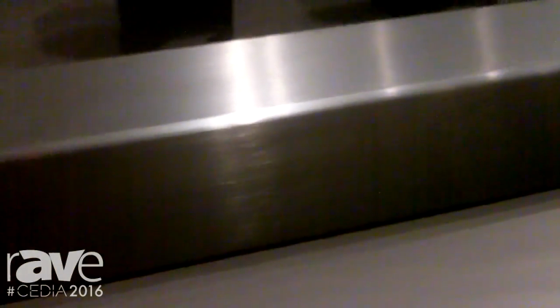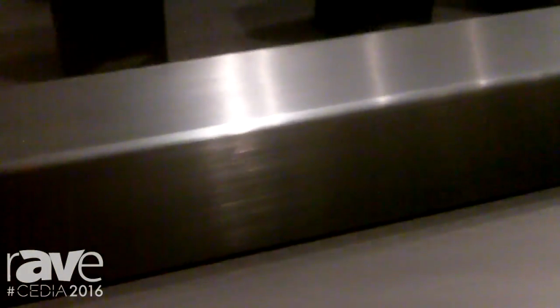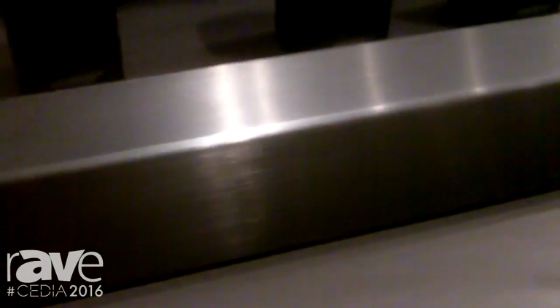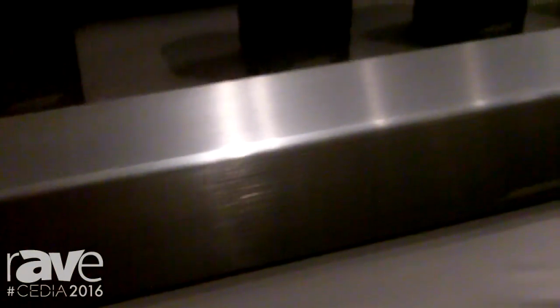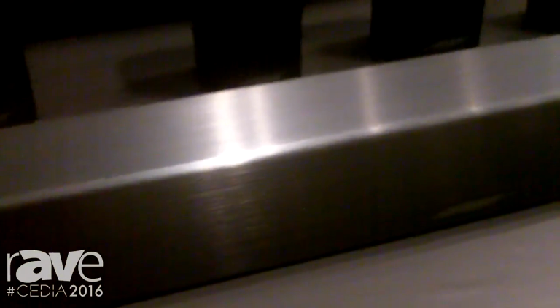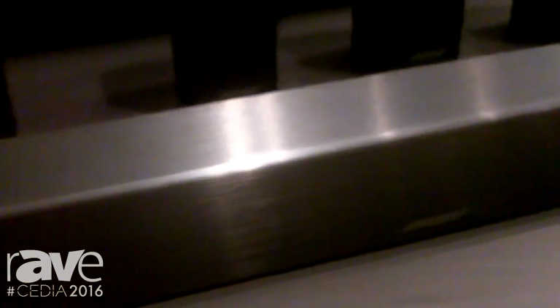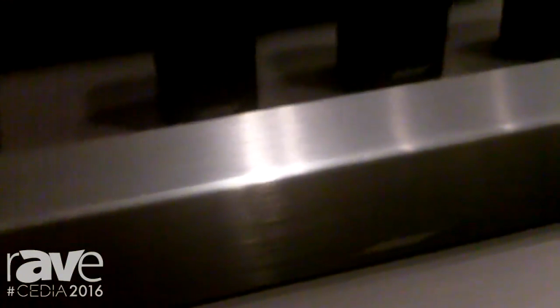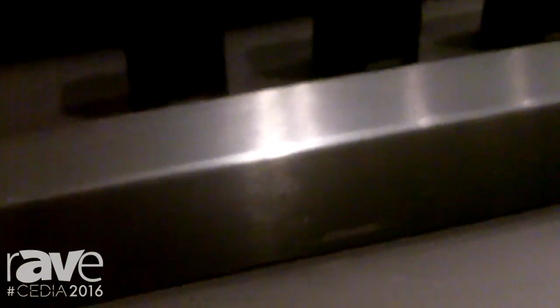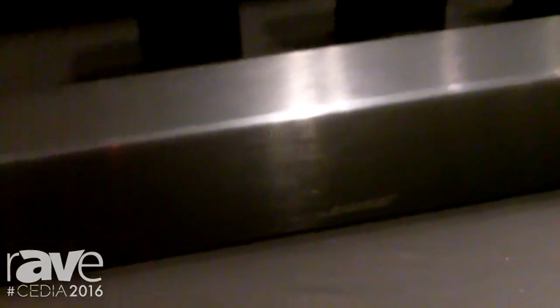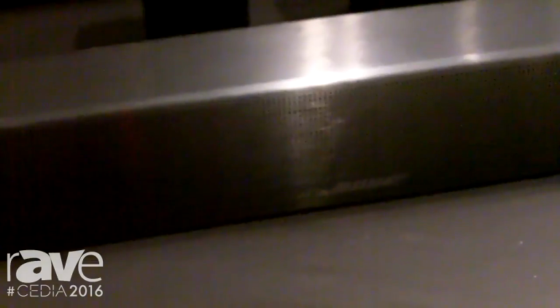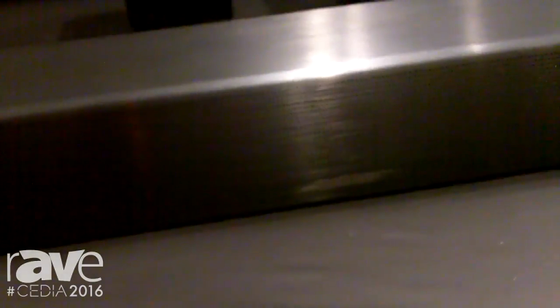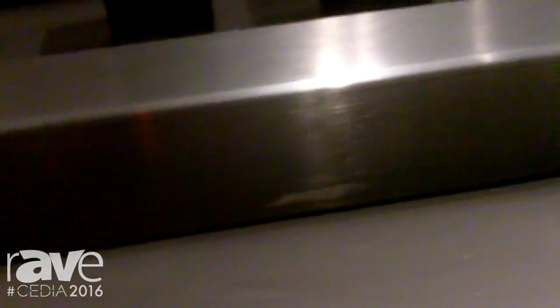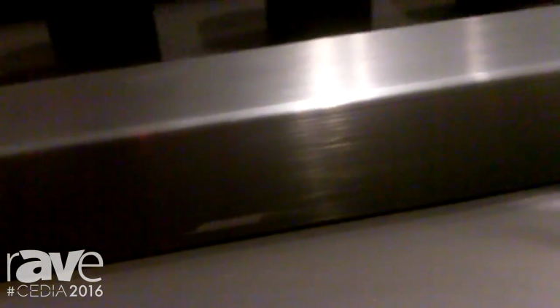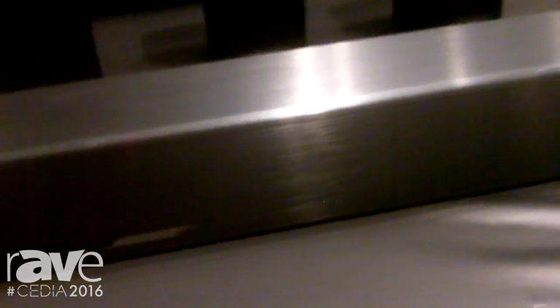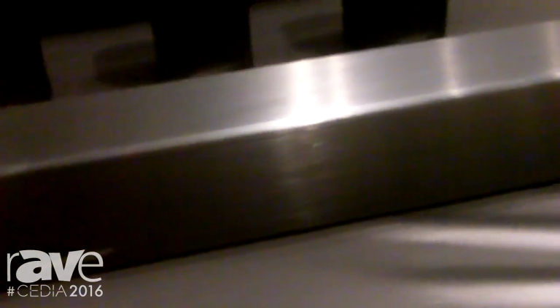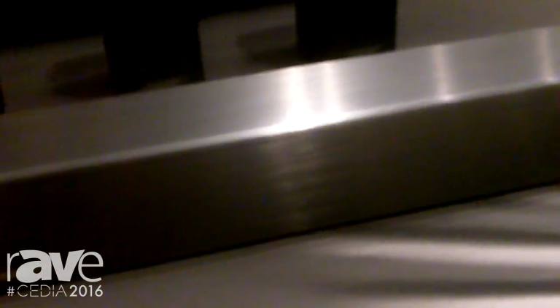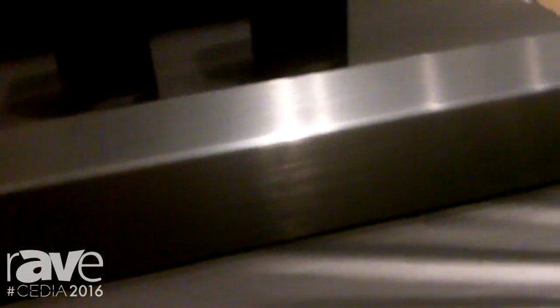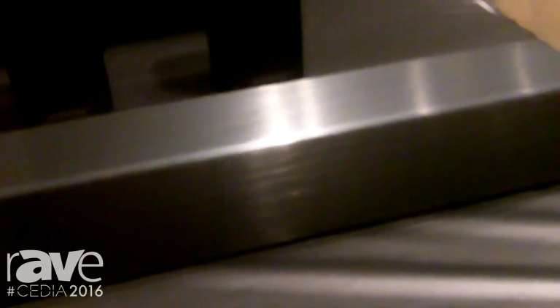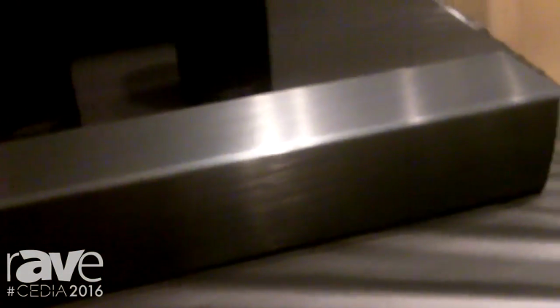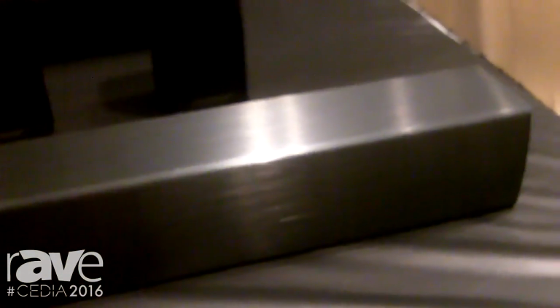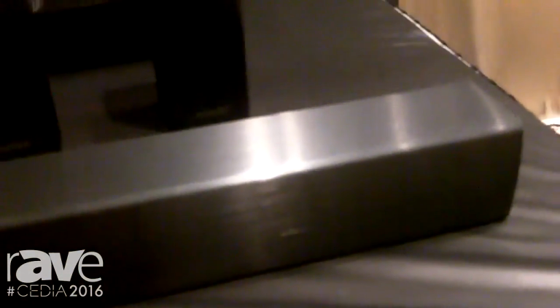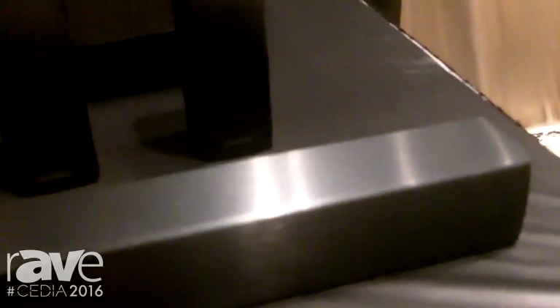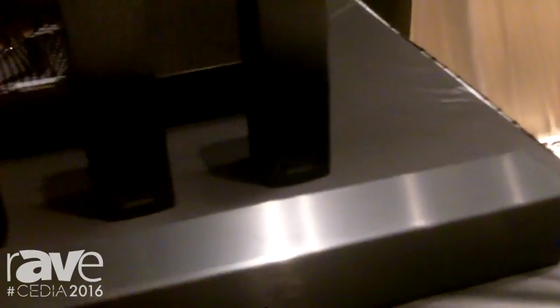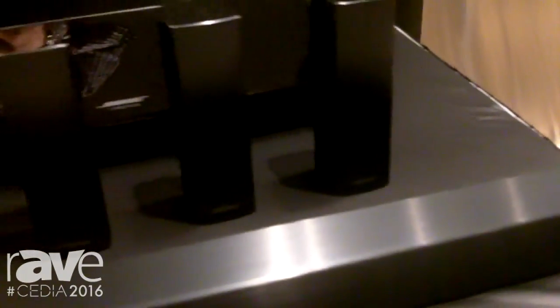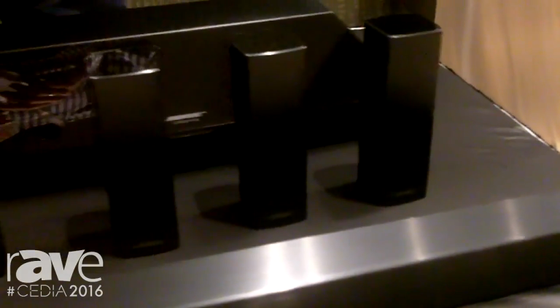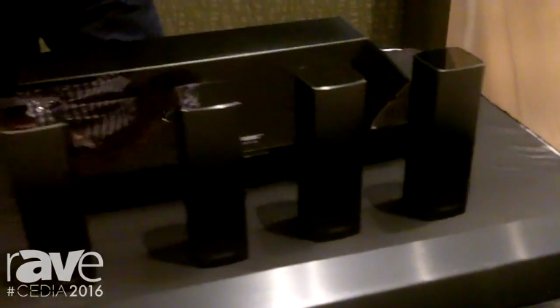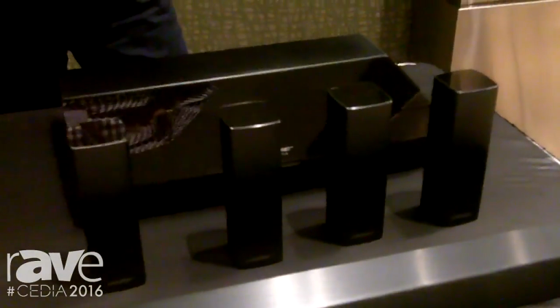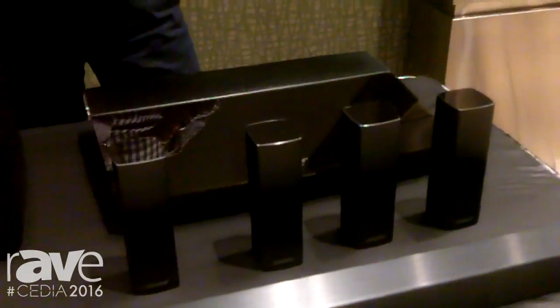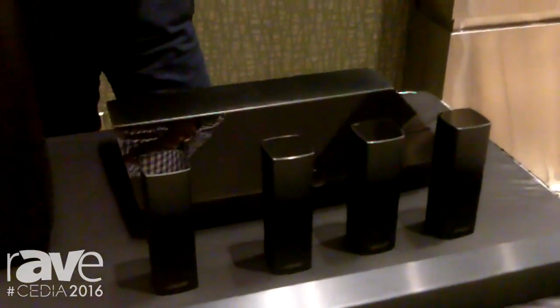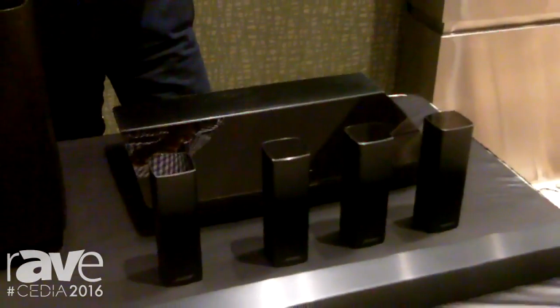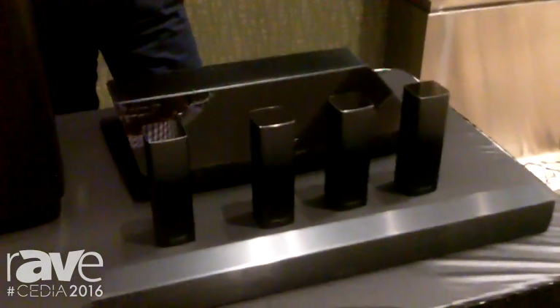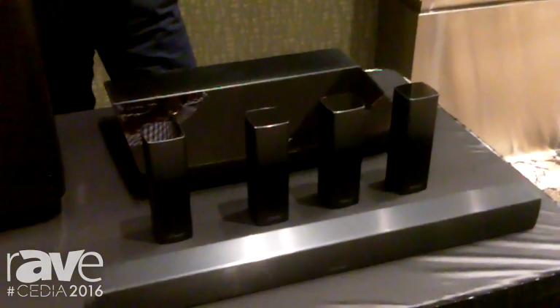Those four components are also matched with our Acoustimass module, which comes as part of the package — the same module available as an upgrade on the SoundTouch 300 — to create a really truly tremendous surround sound effect.